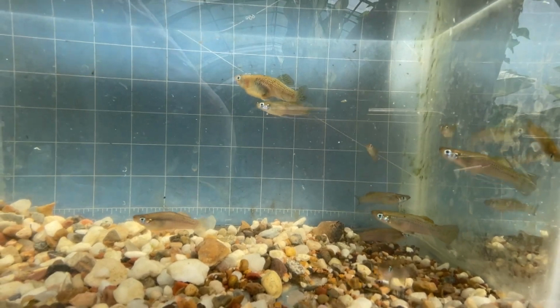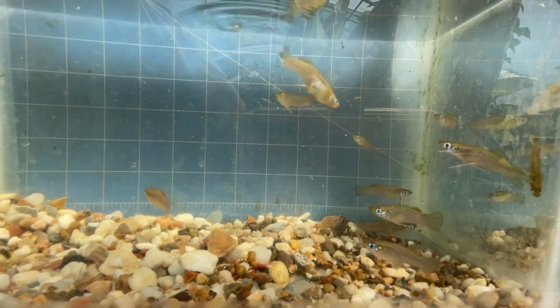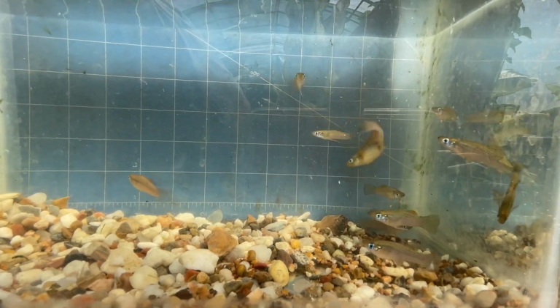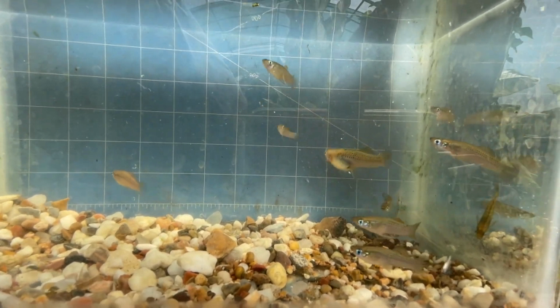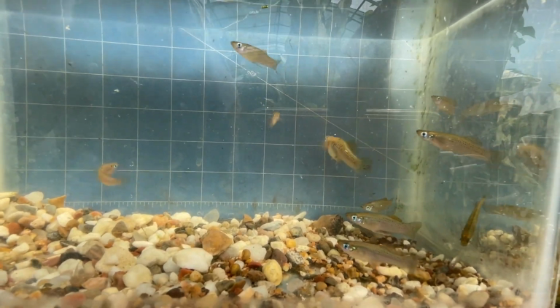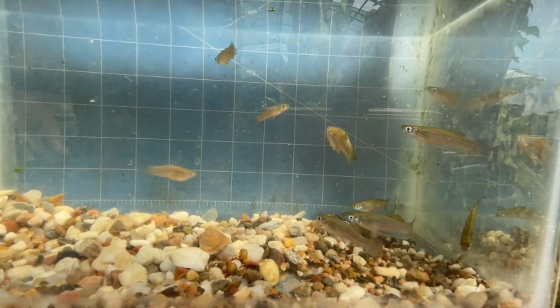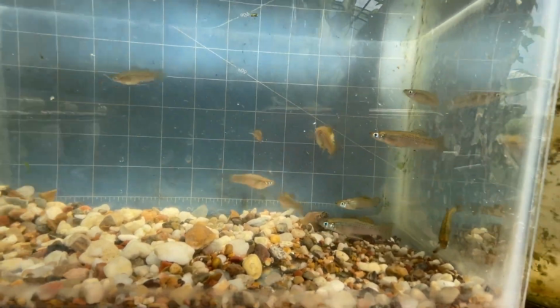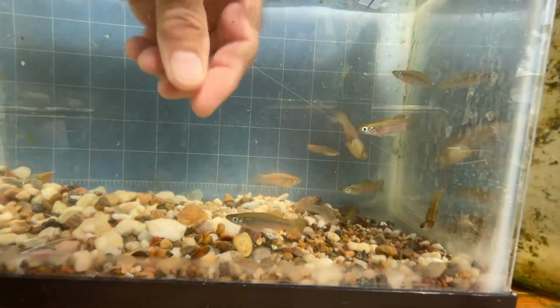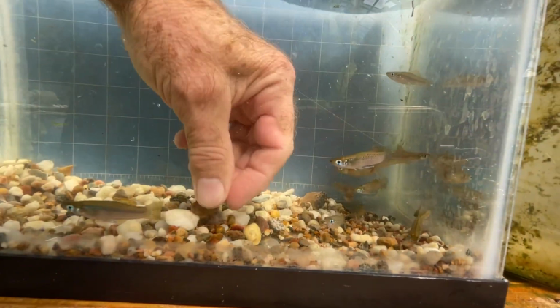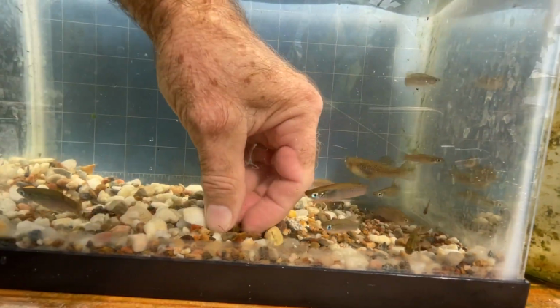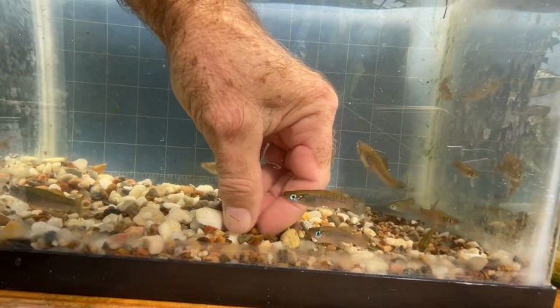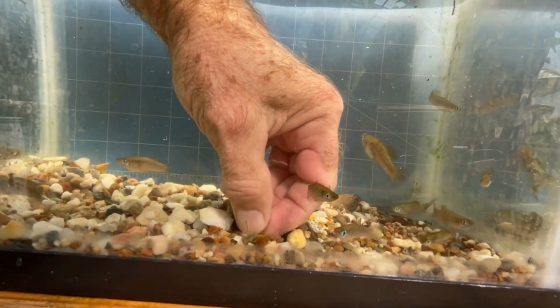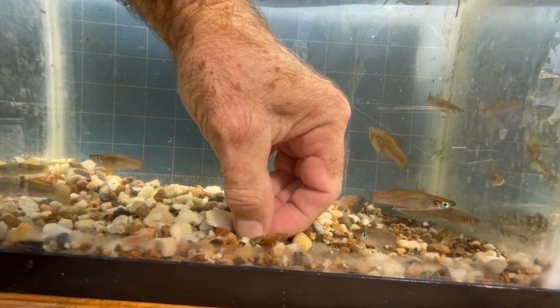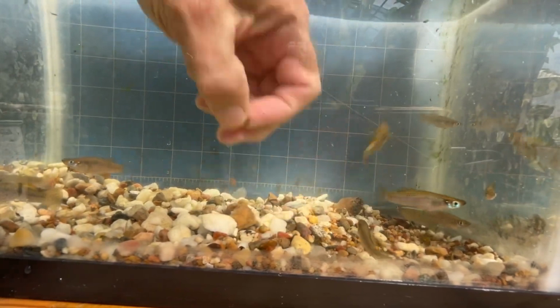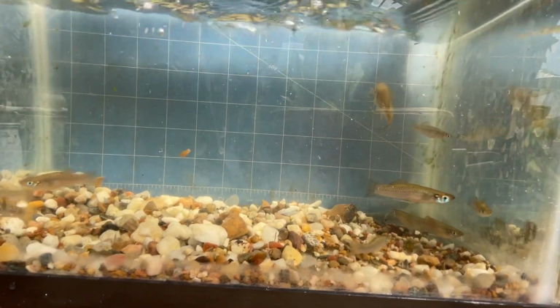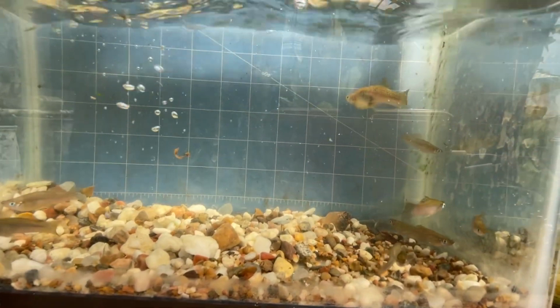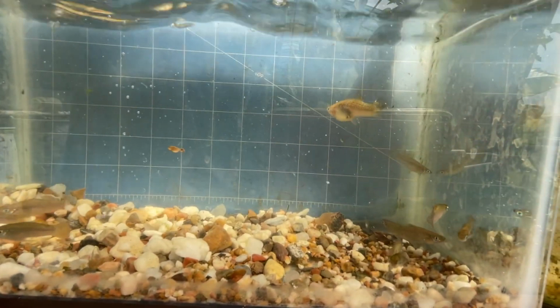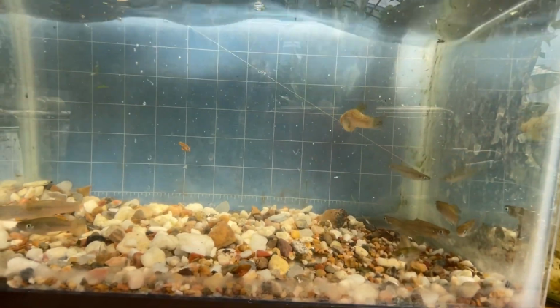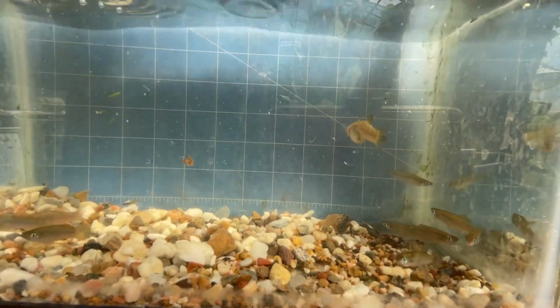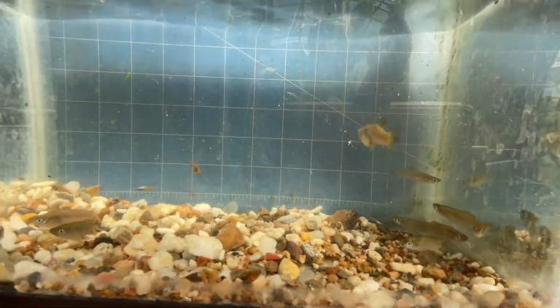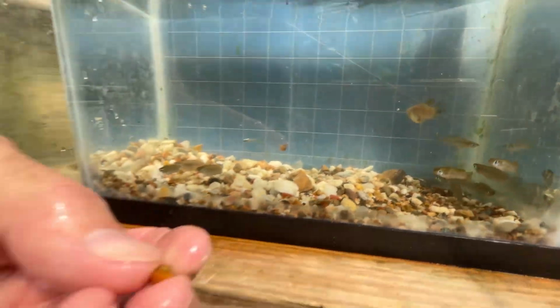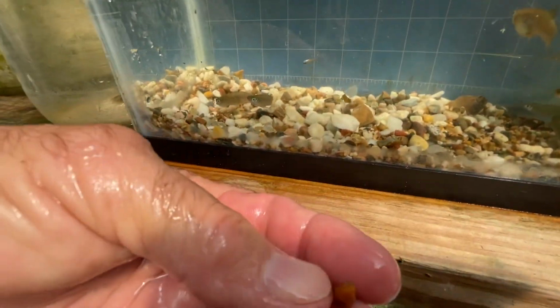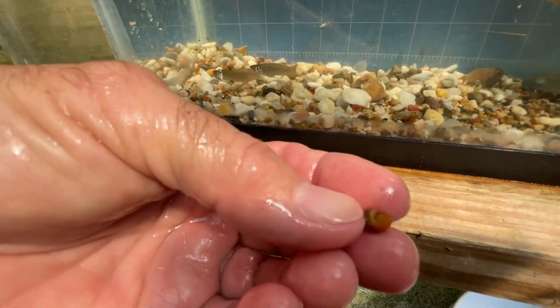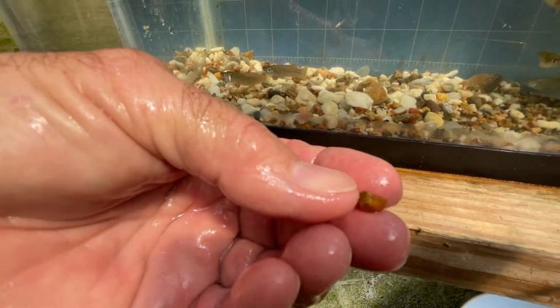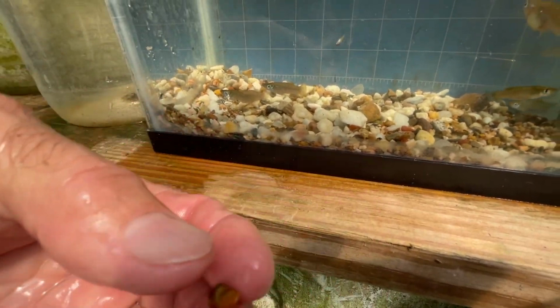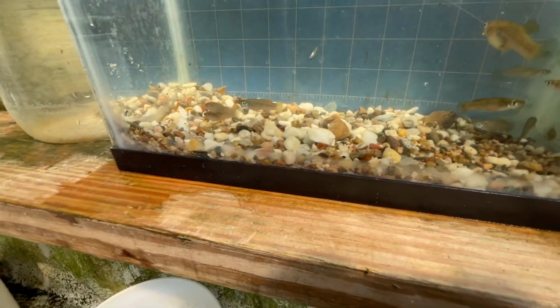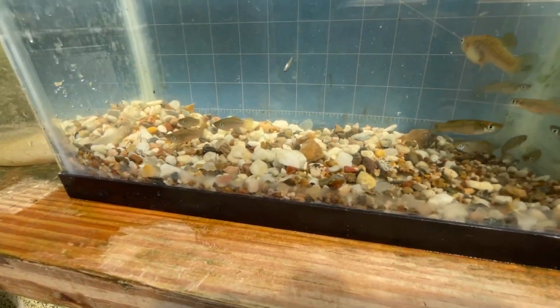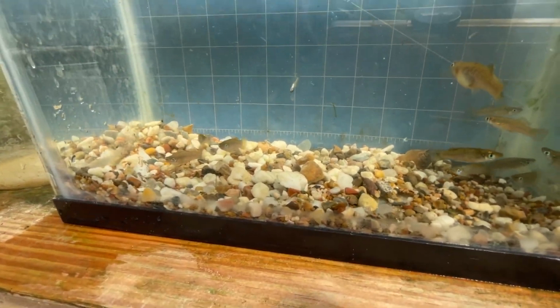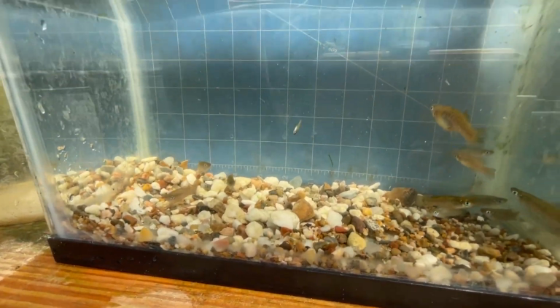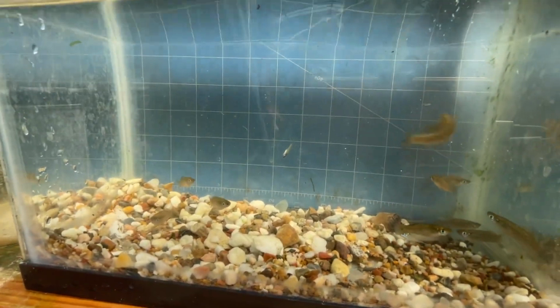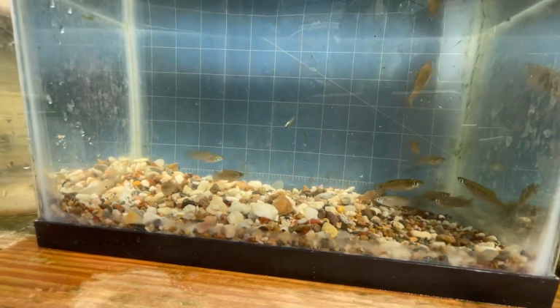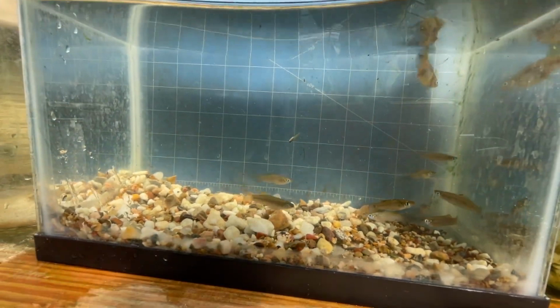Let's pour these guys out. That's a little snail shell I want to get out of there — that's a baby gold mystery snail. Toss it in there and let it grow up.